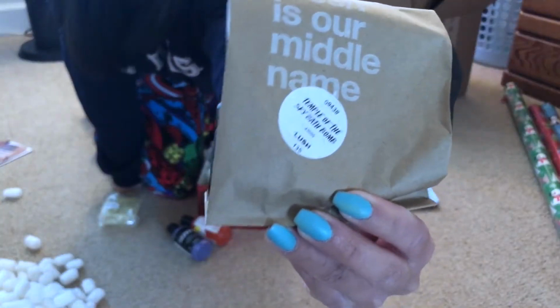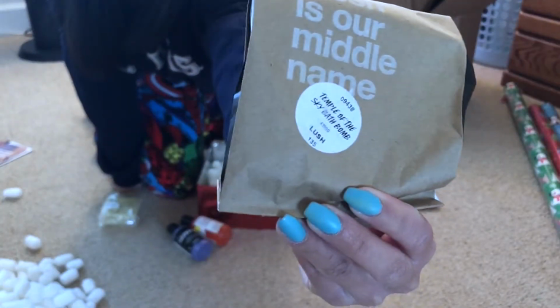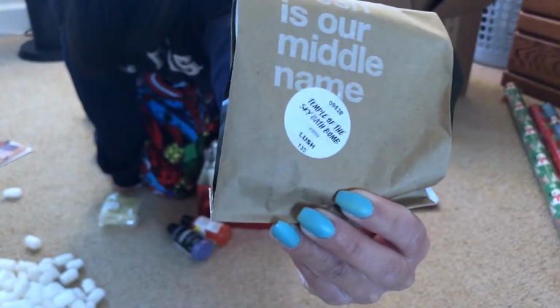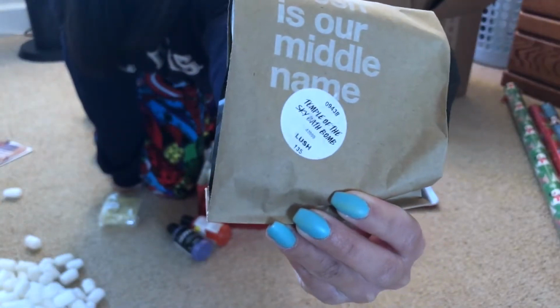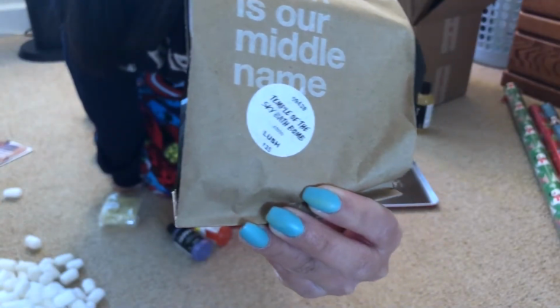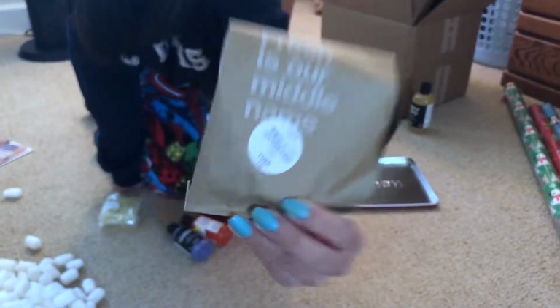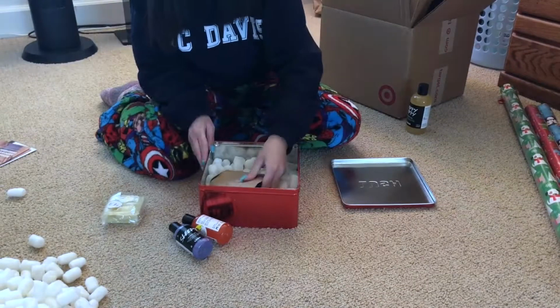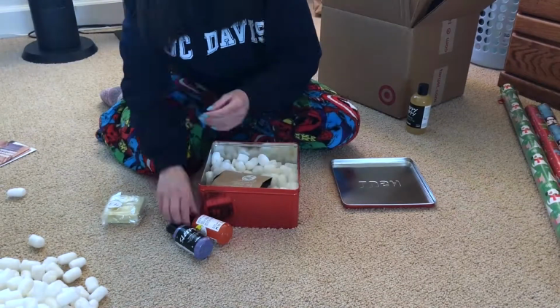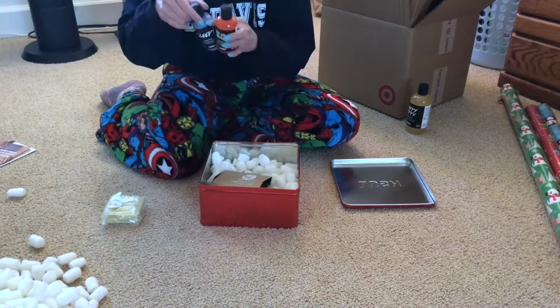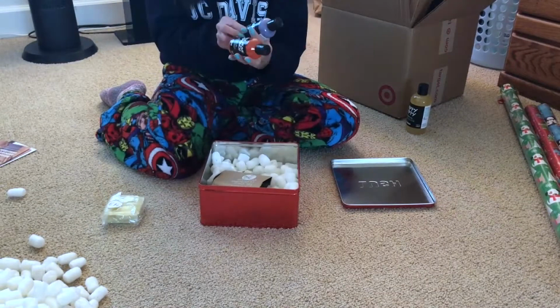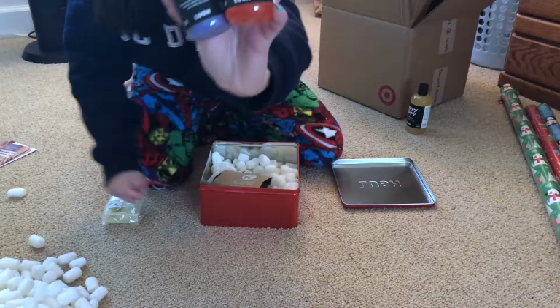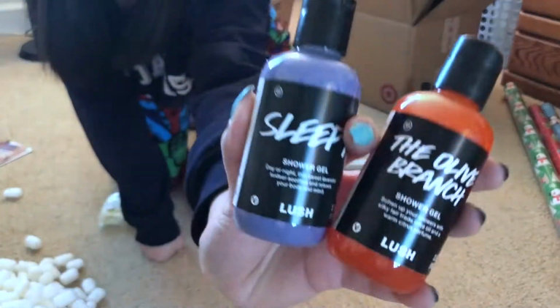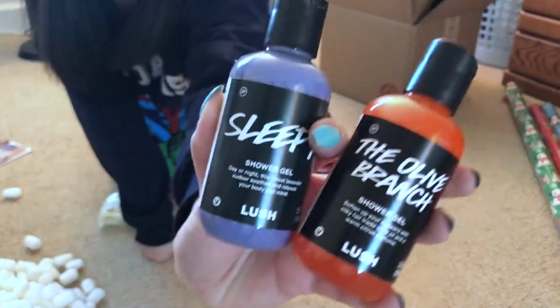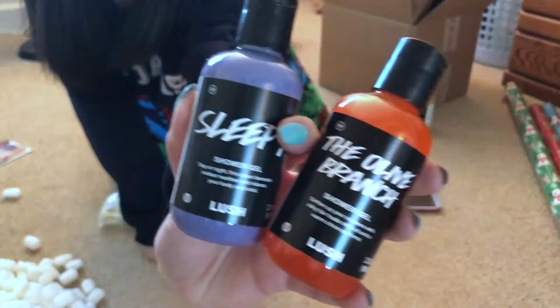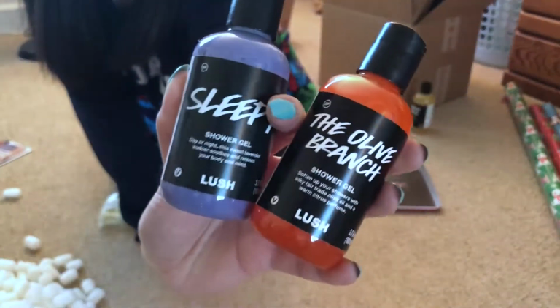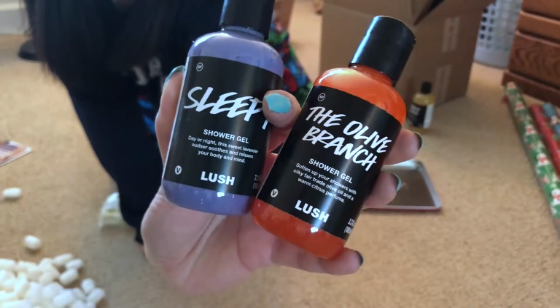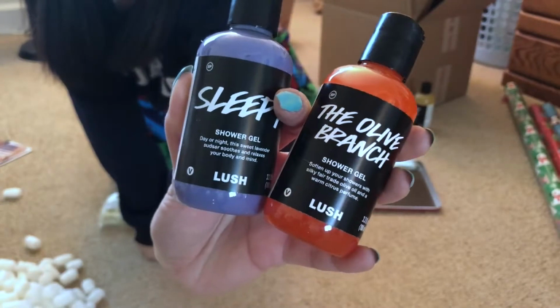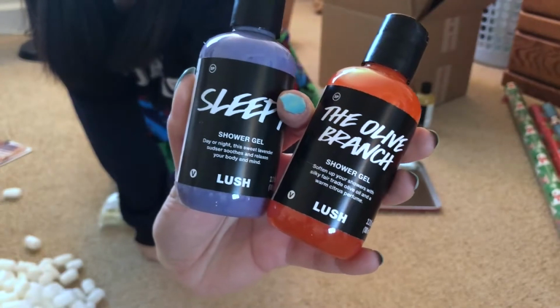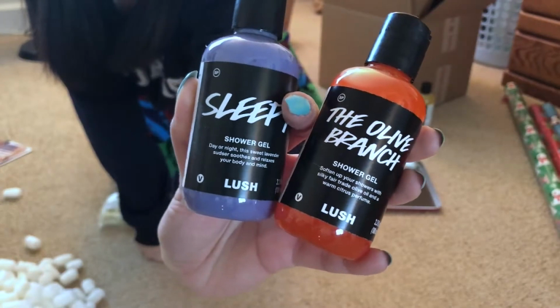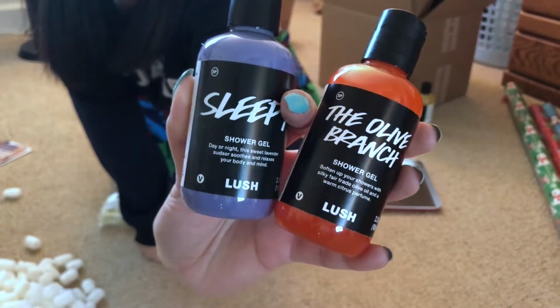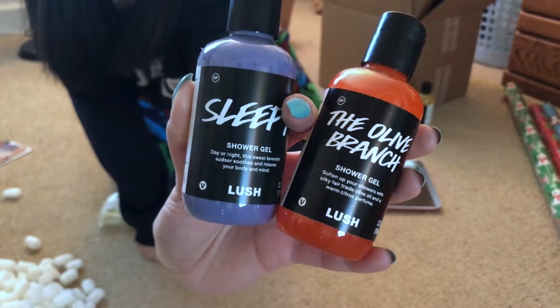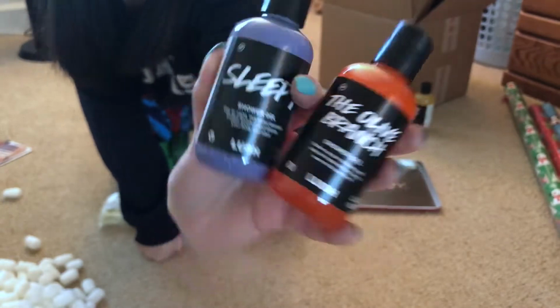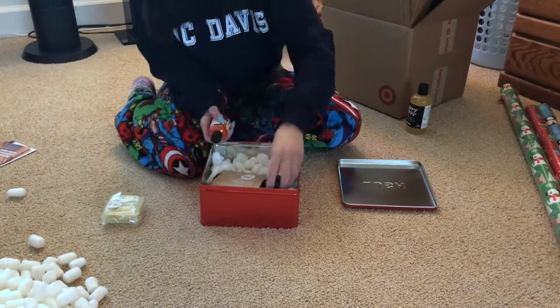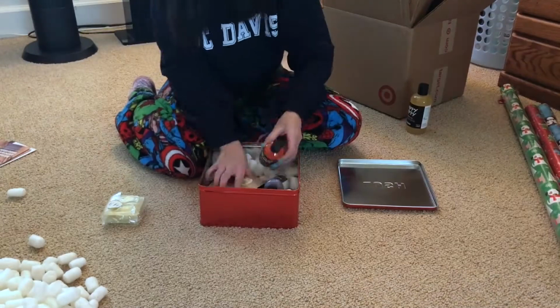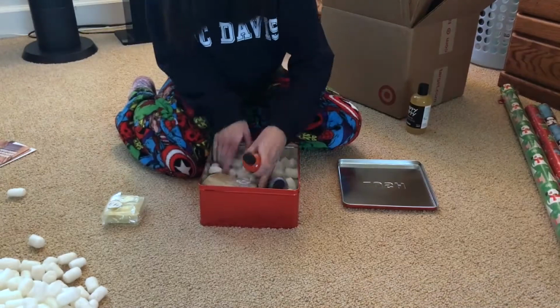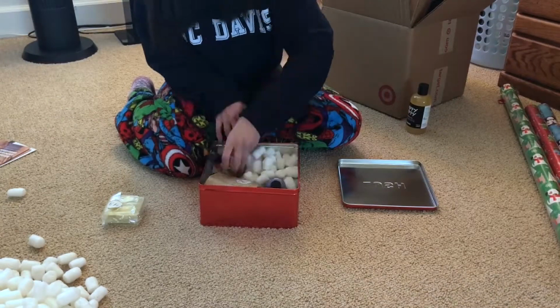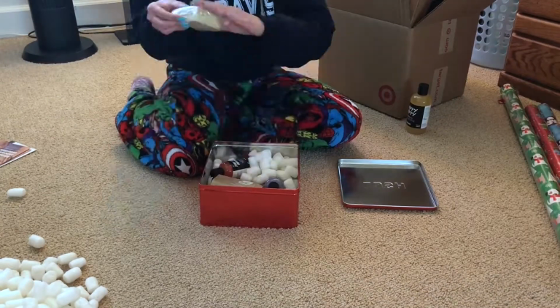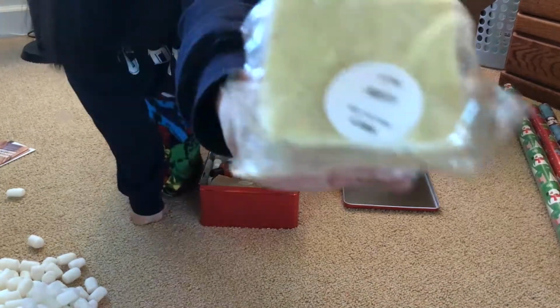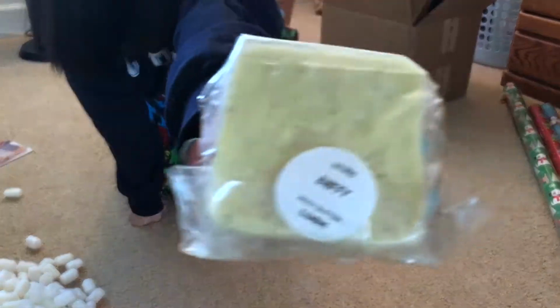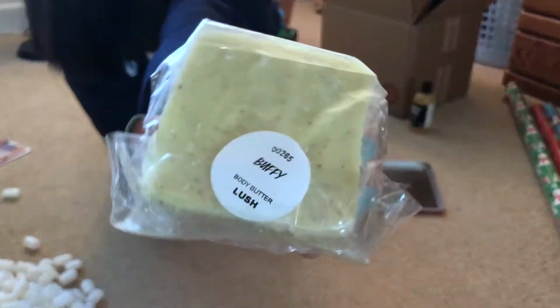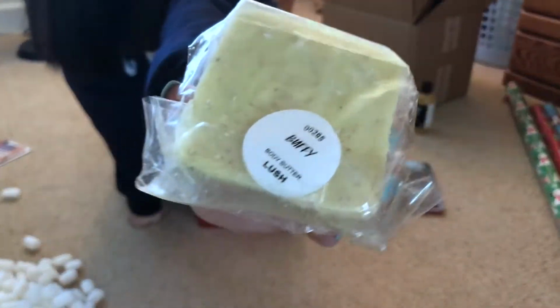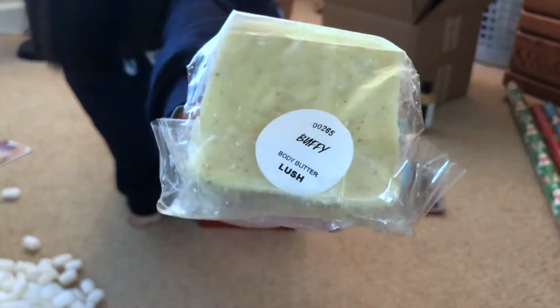I got him a bunch of stuff from Lush. The first one was the Temple of the Sky bath bomb, along with some body washes and some body butter.